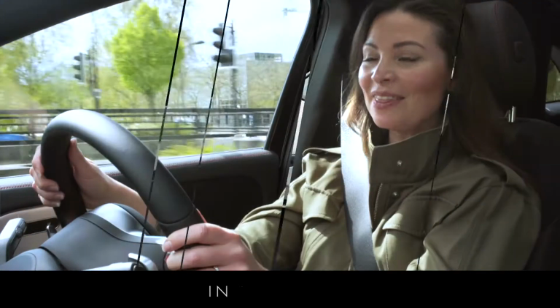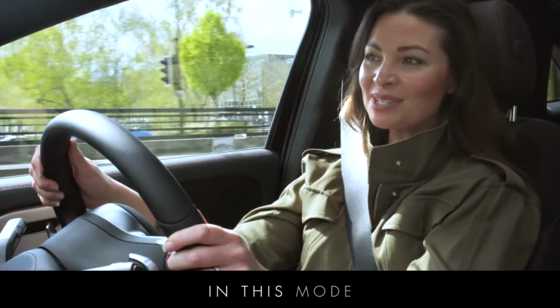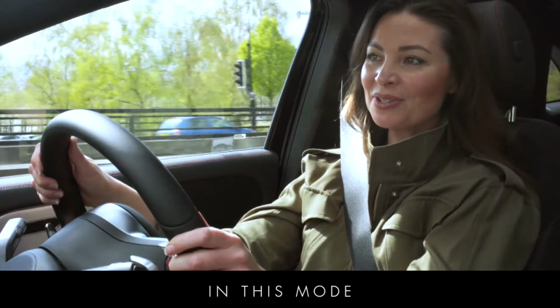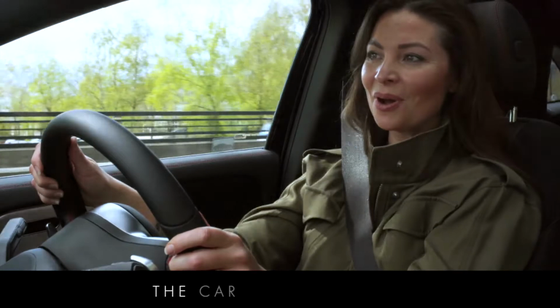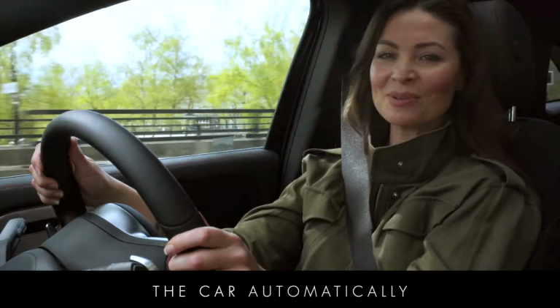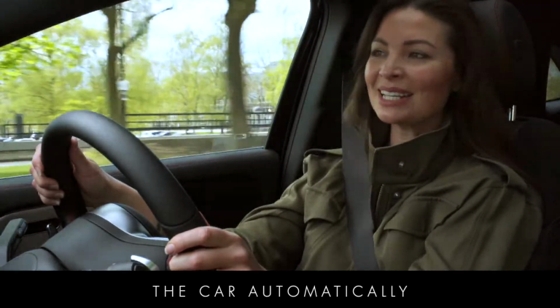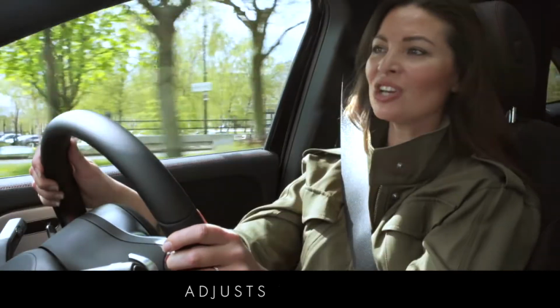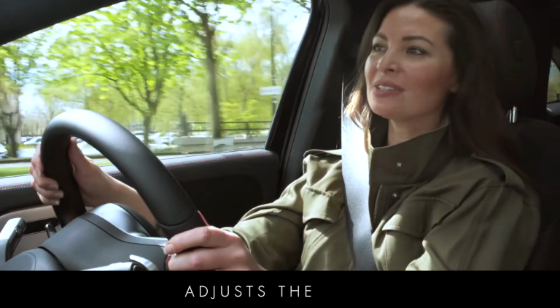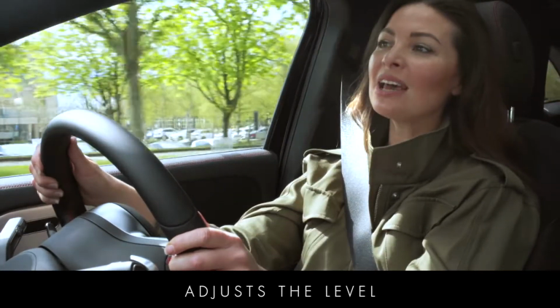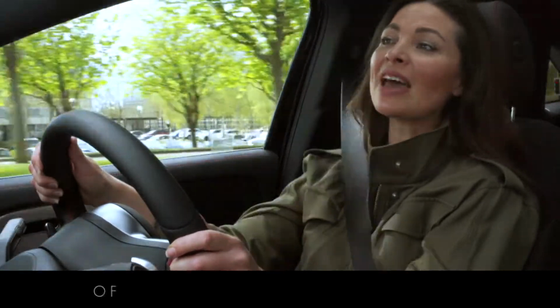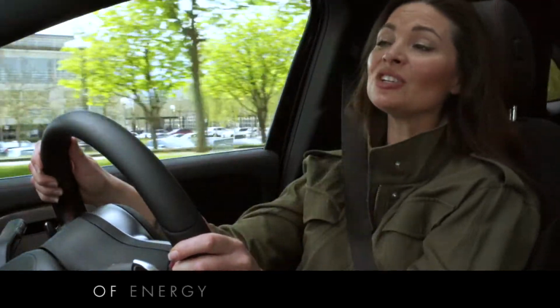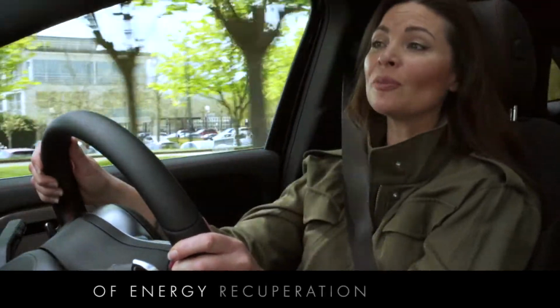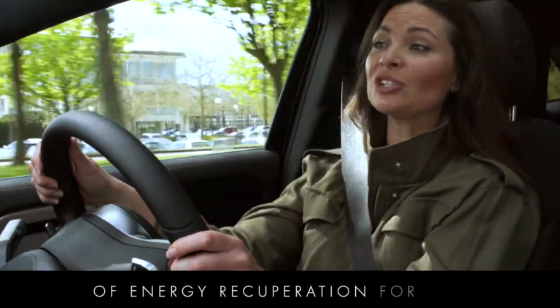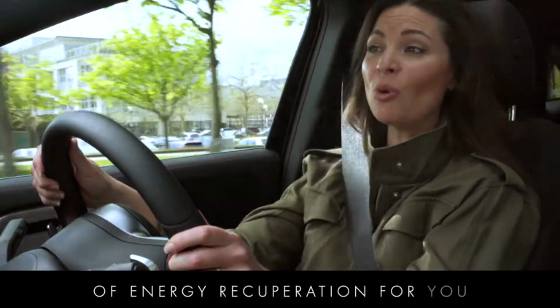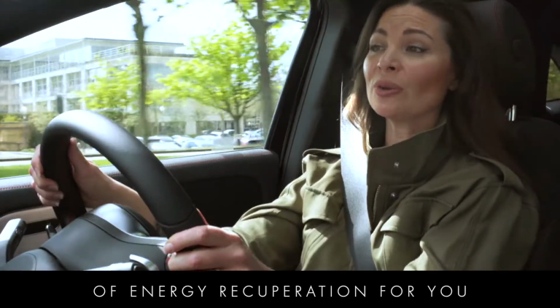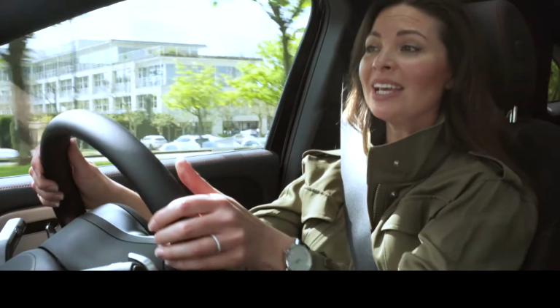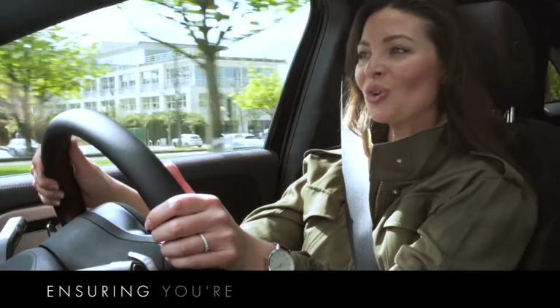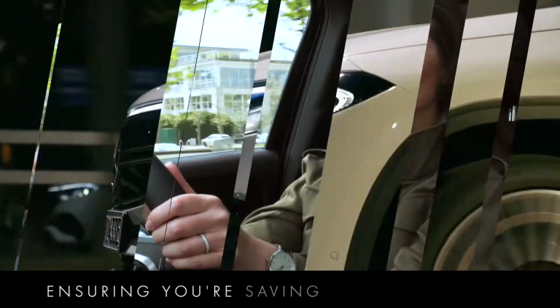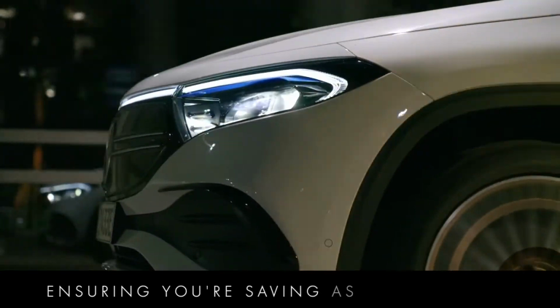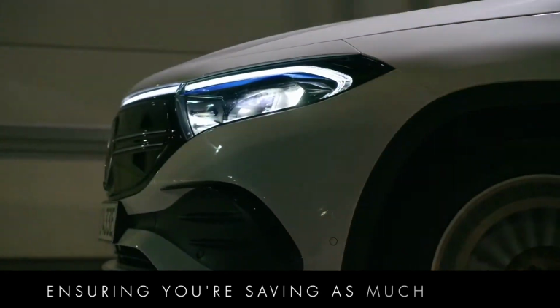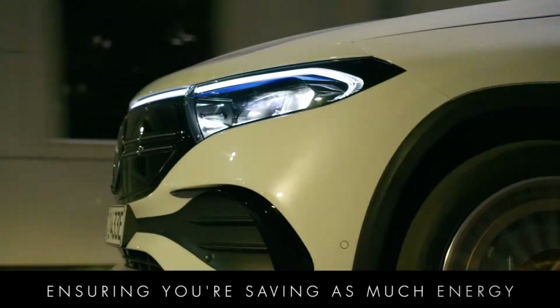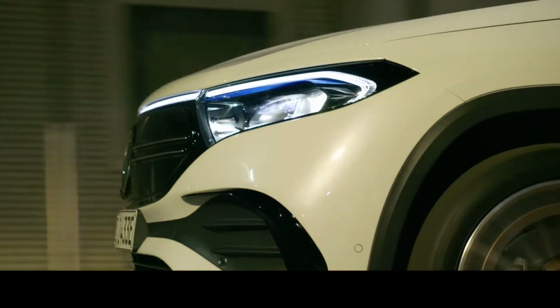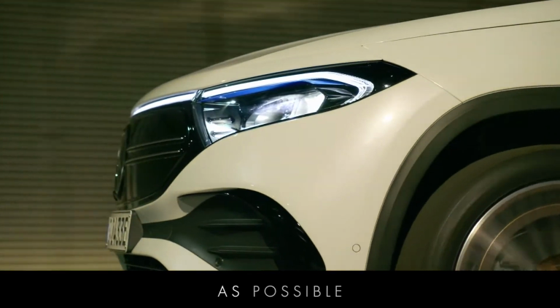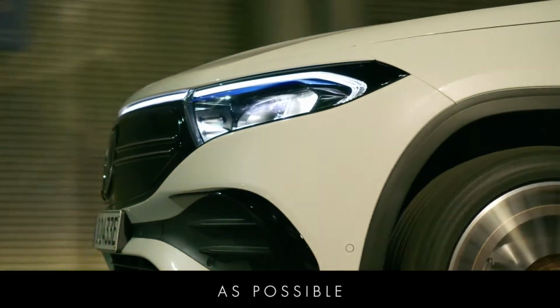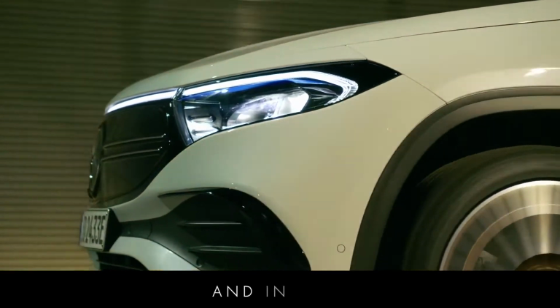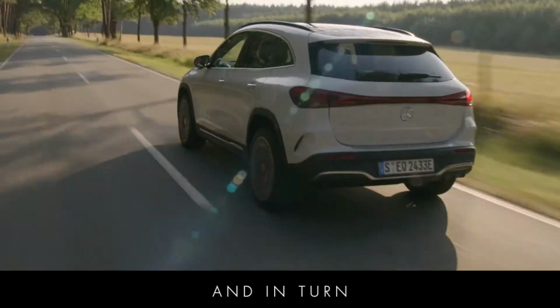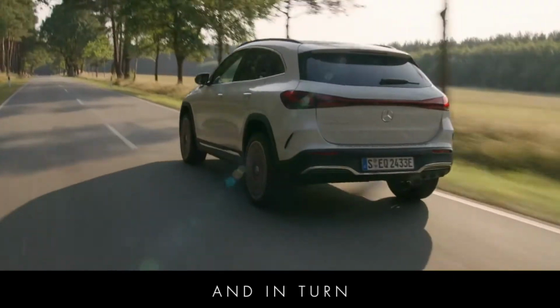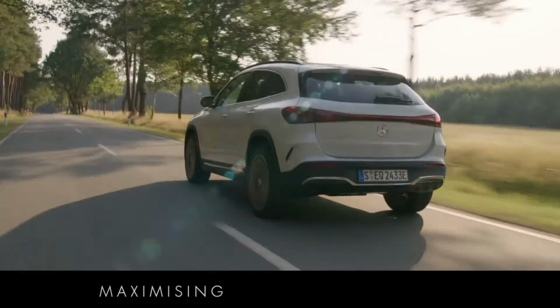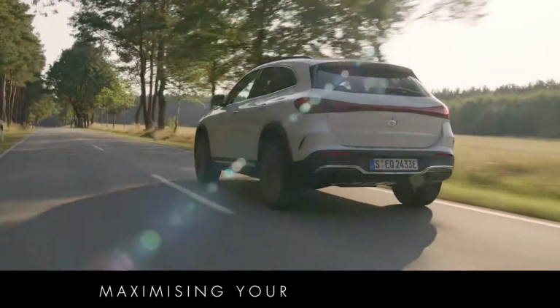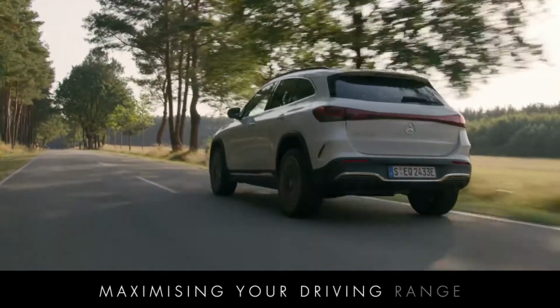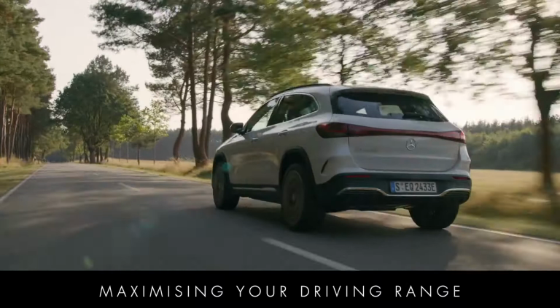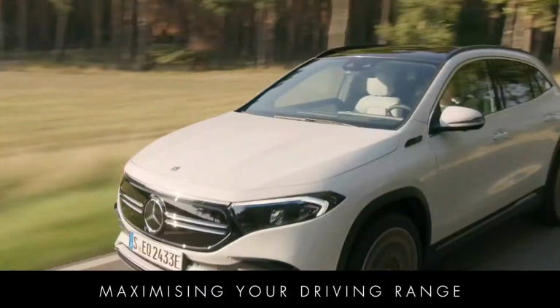In this mode, the car automatically adjusts the level of energy recuperation for you, ensuring you're saving as much energy as possible and in turn maximising your driving range.